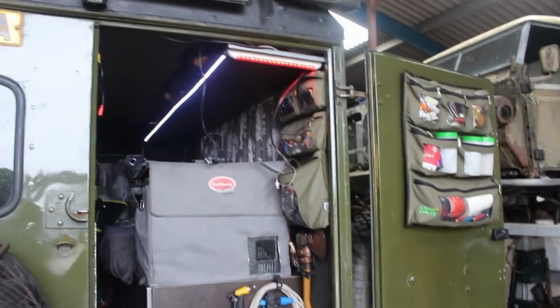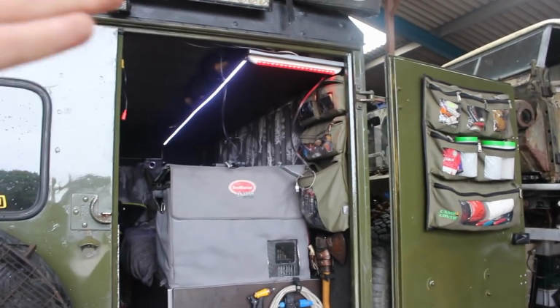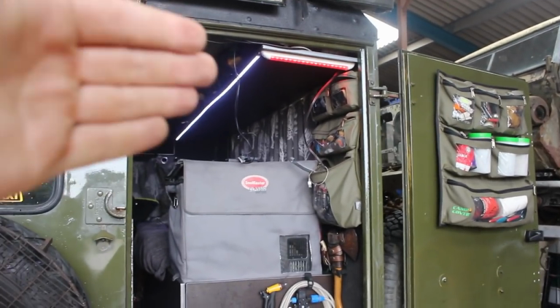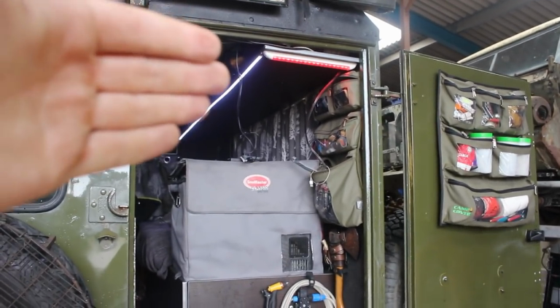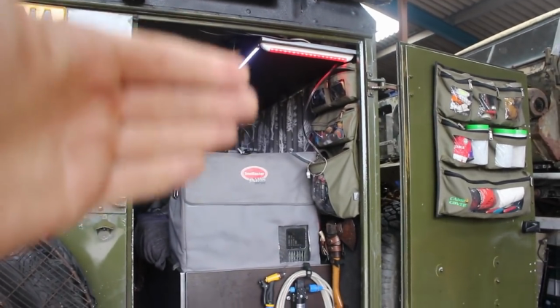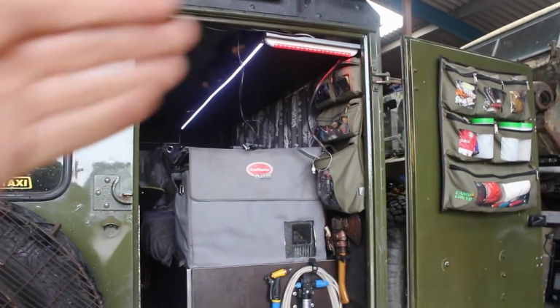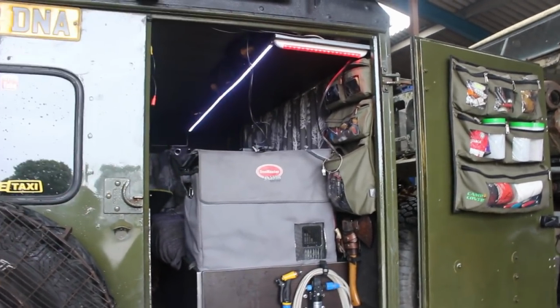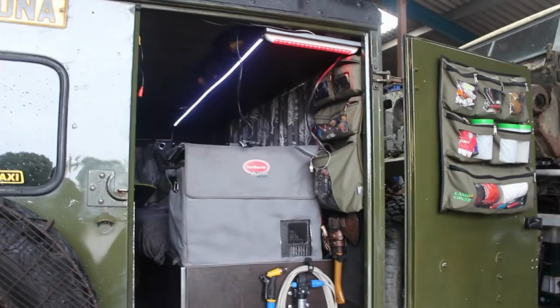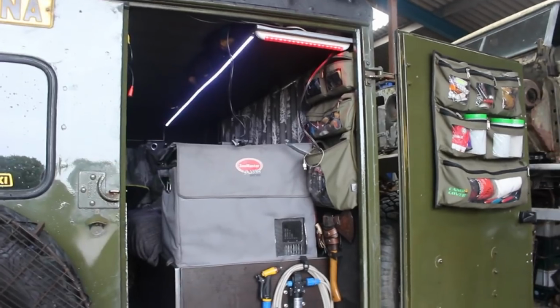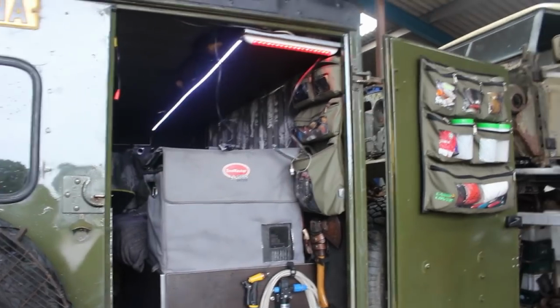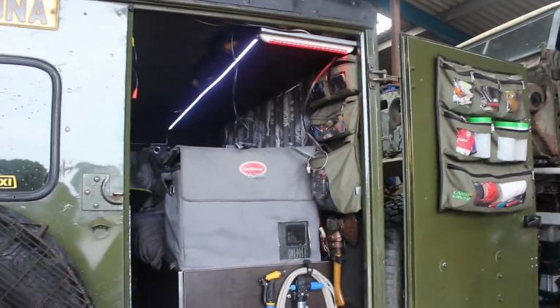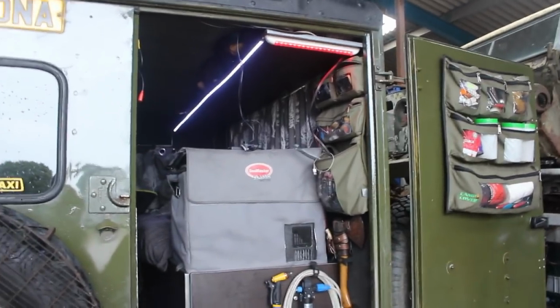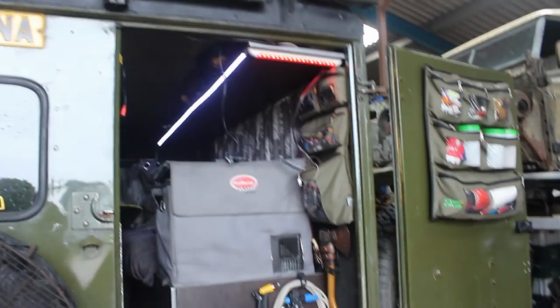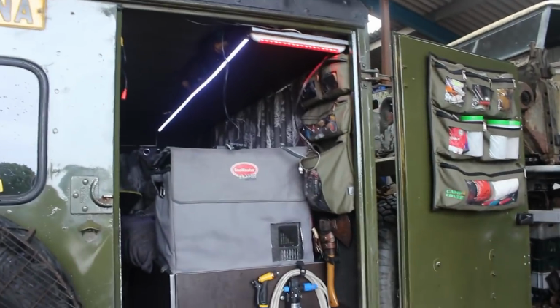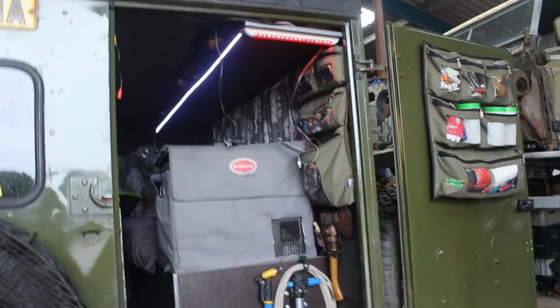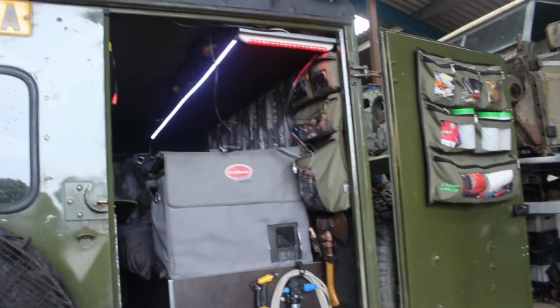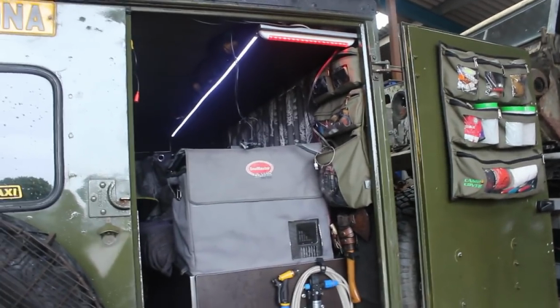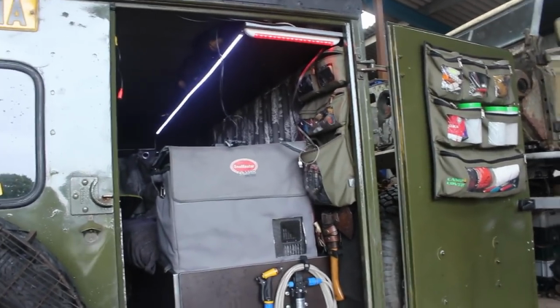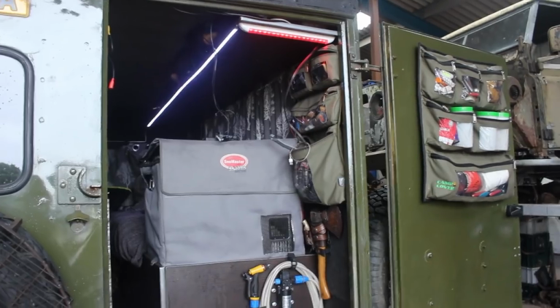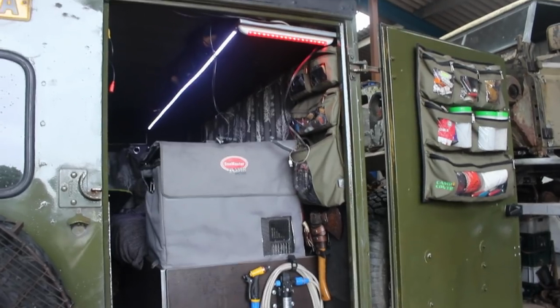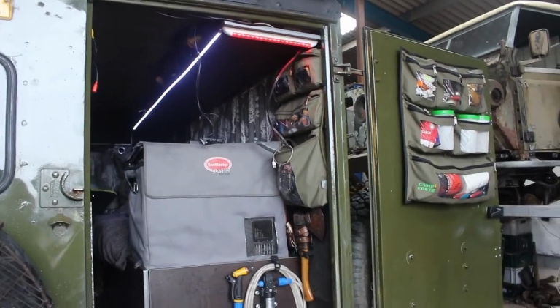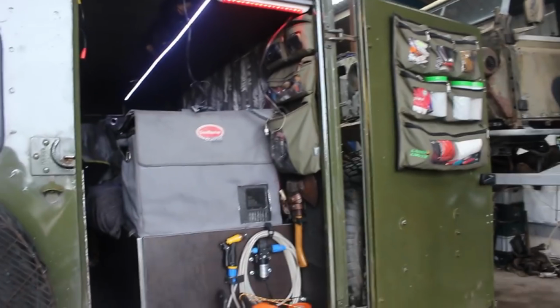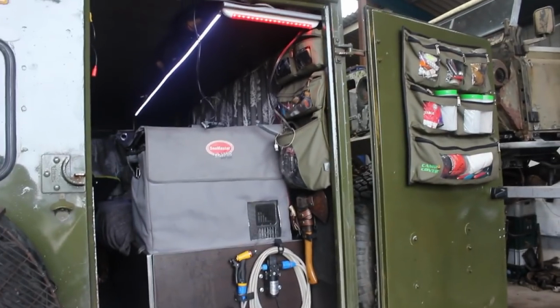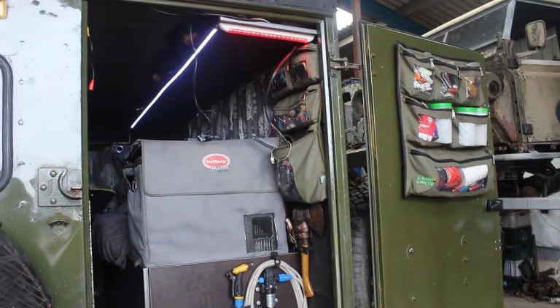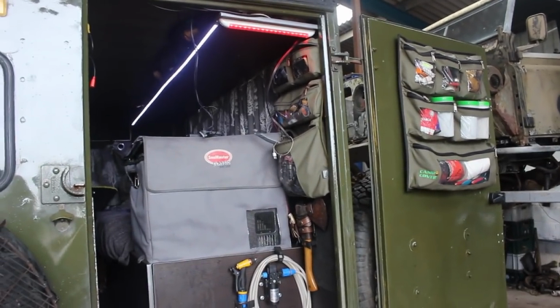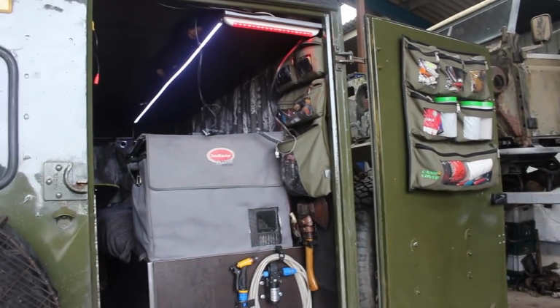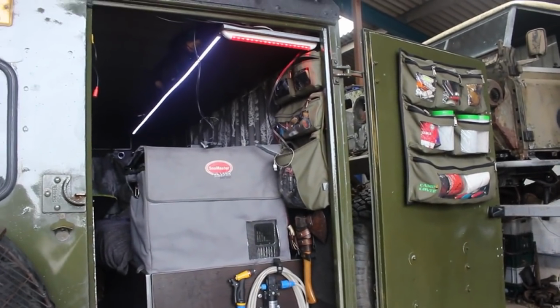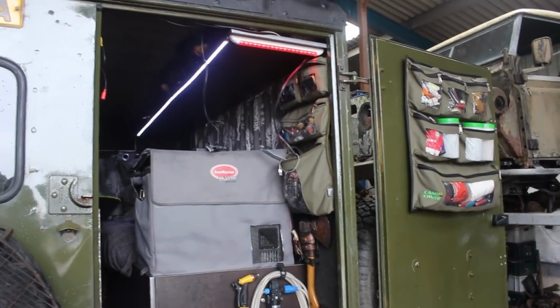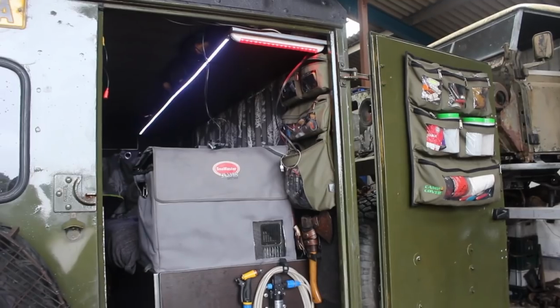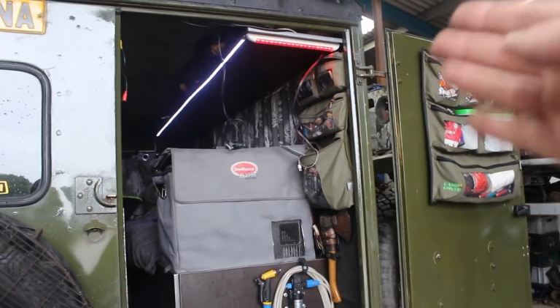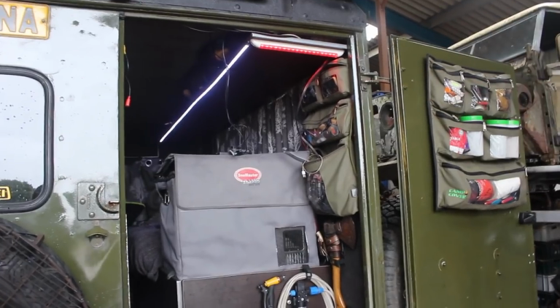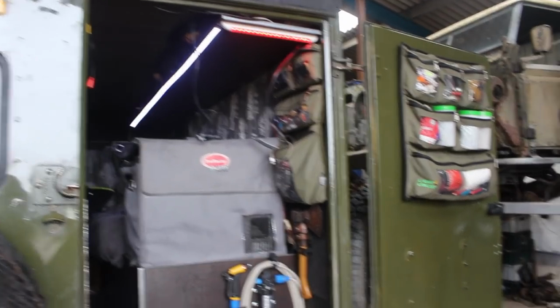Just inside the back door we've got the red camping light. This is for low-light areas where you don't want in-your-face white light killing your night vision — so when you go back round to camp you can still see. Because I'm not one for walking around with a head torch.